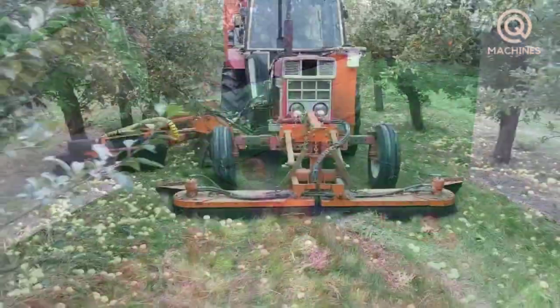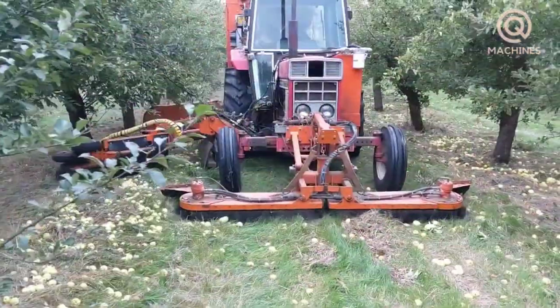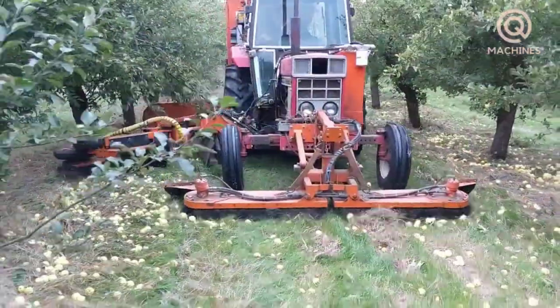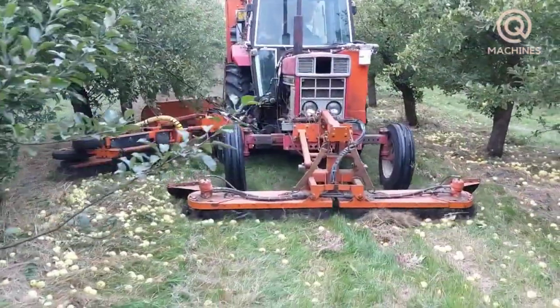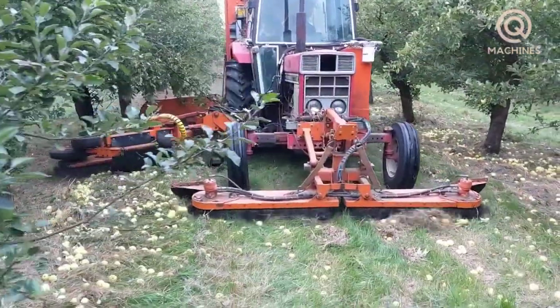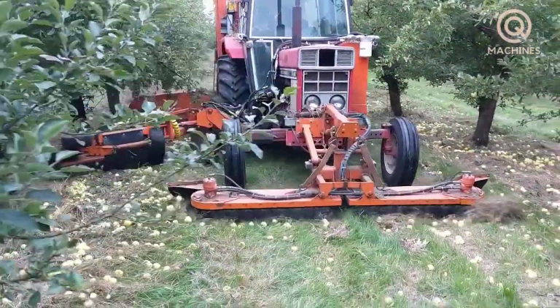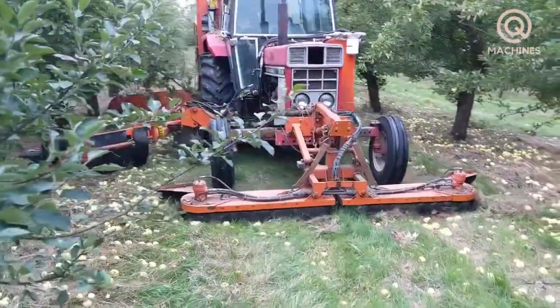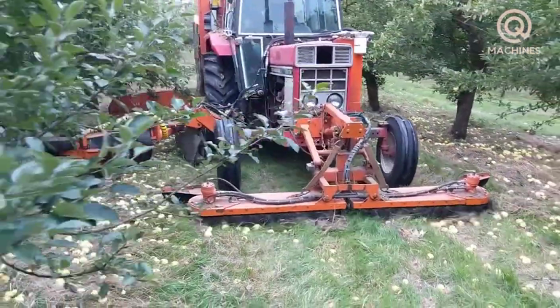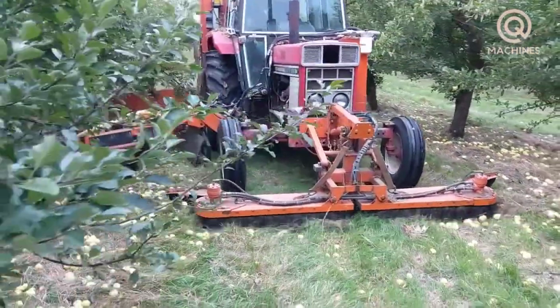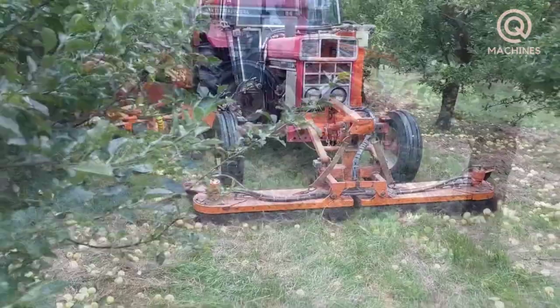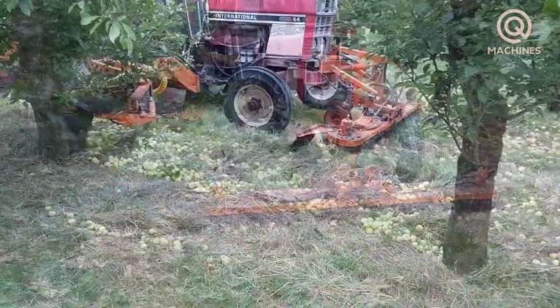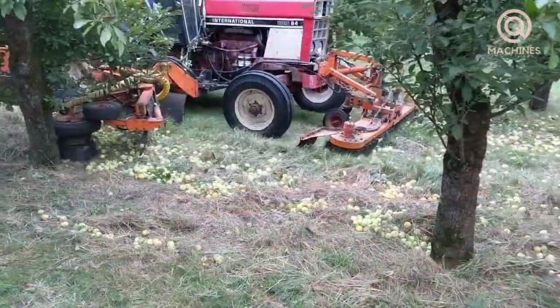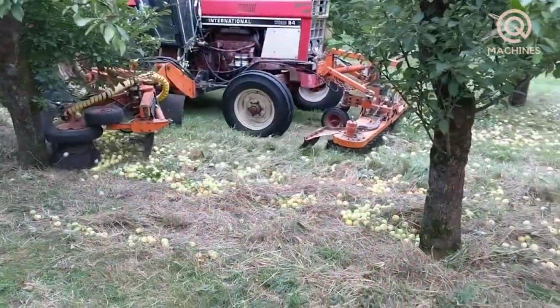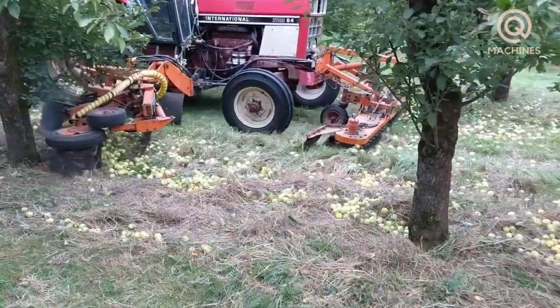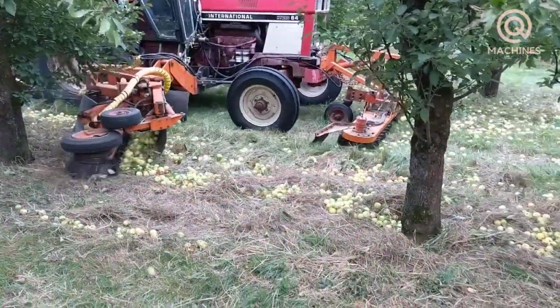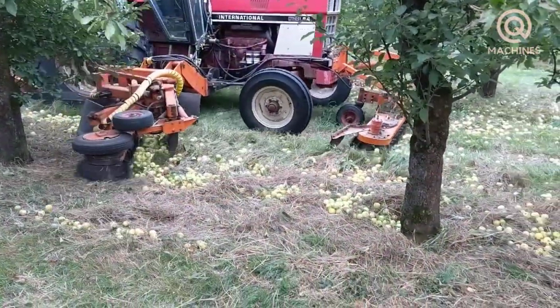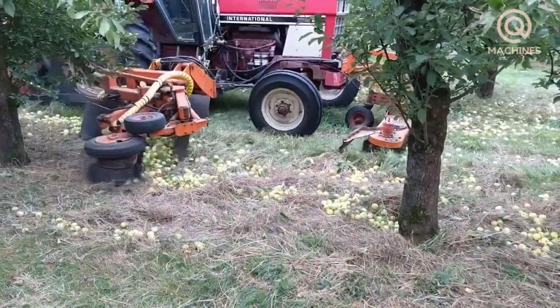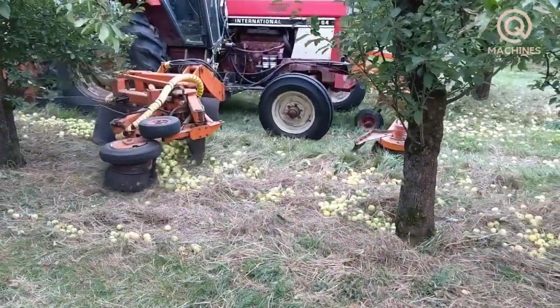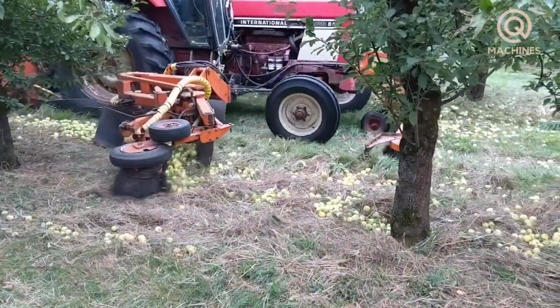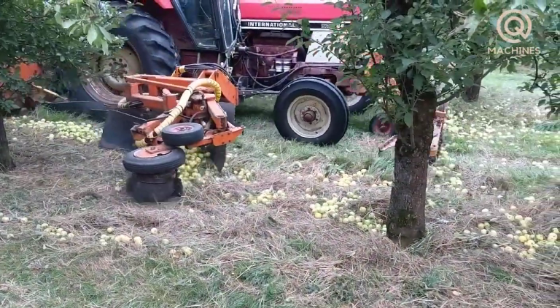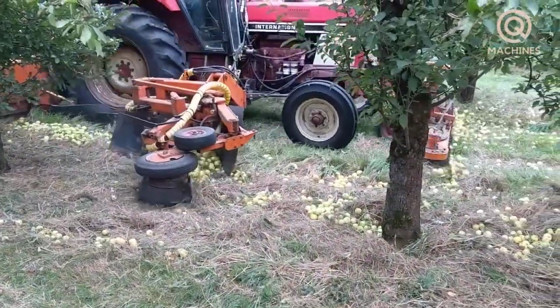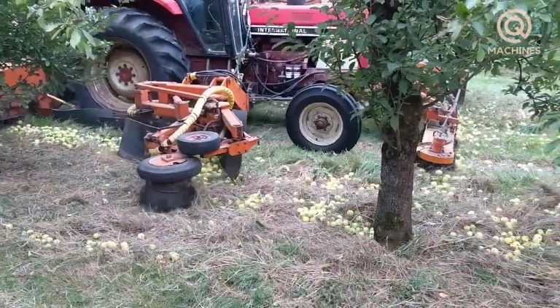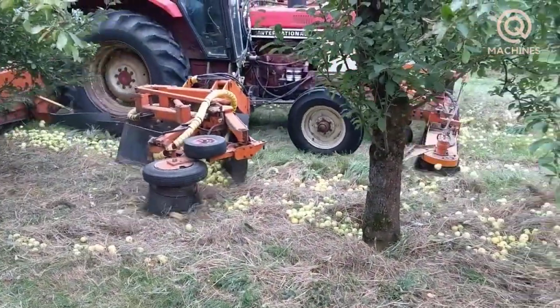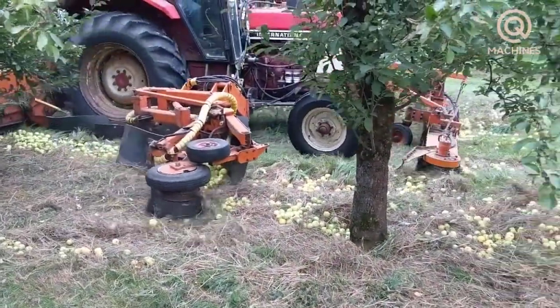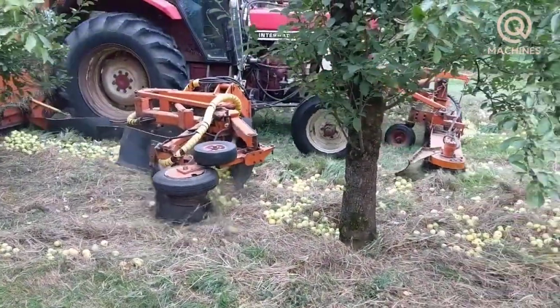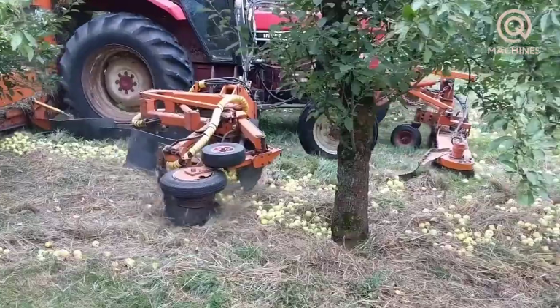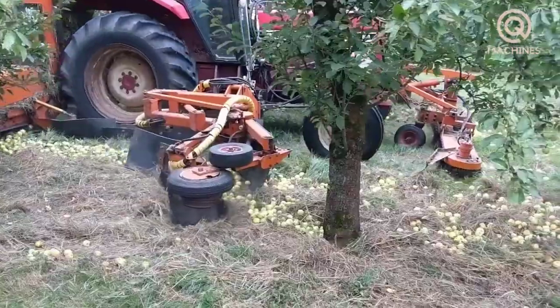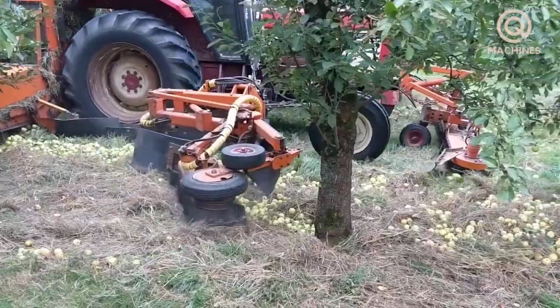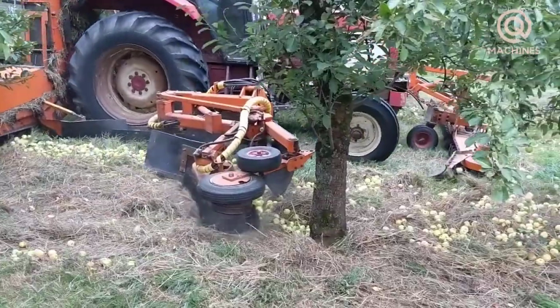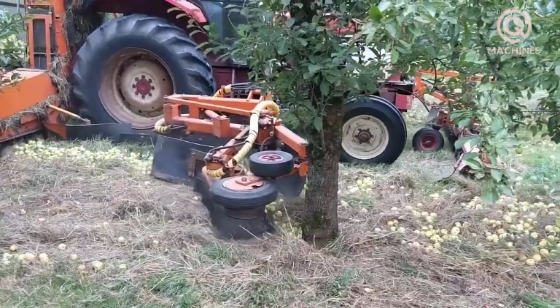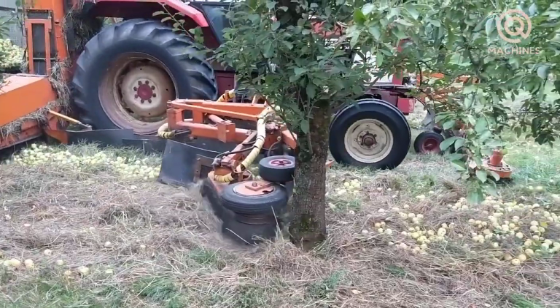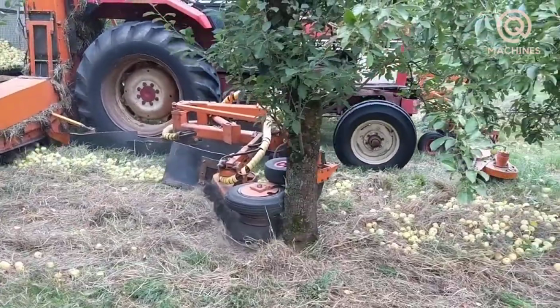Normally, apples flower in the spring and are harvested in the fall. September is when the apples are at their ripest, and people will begin the harvesting process.